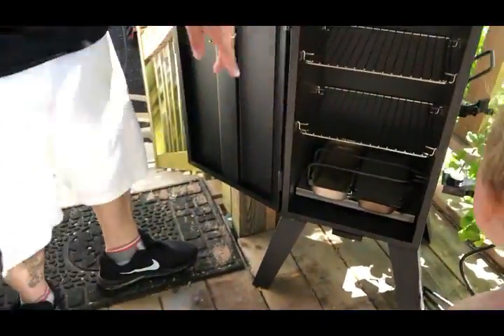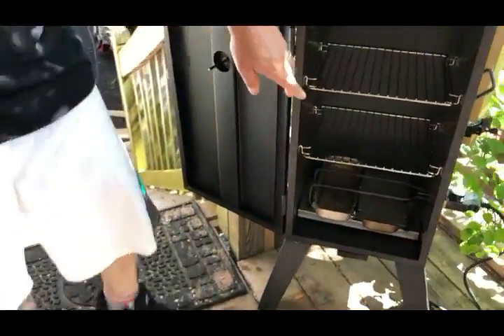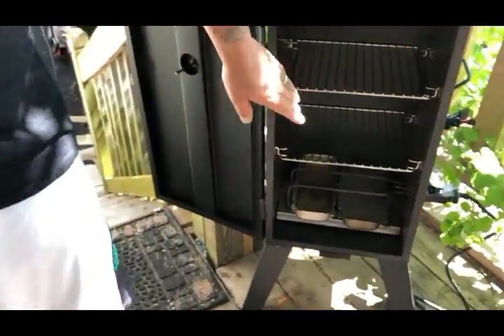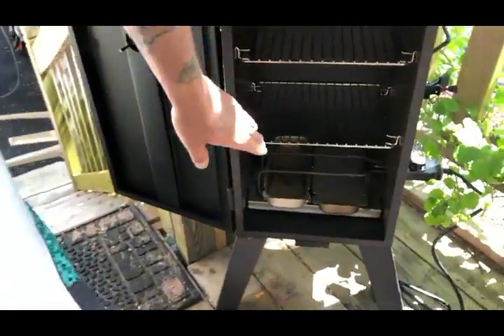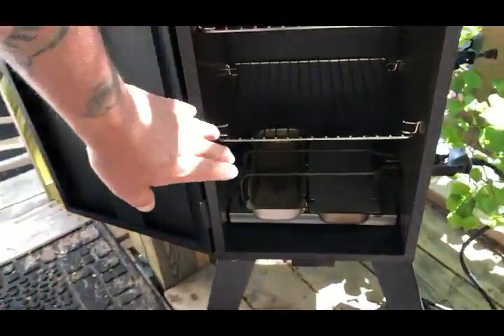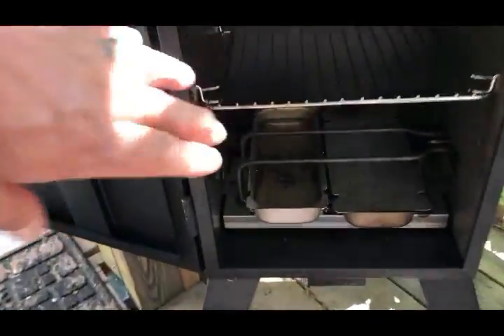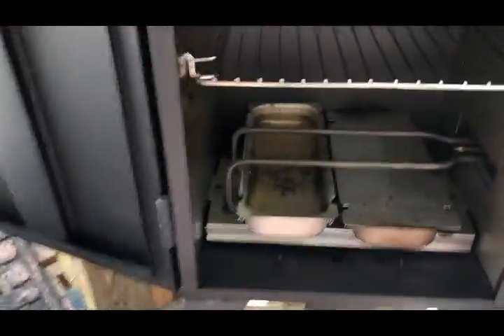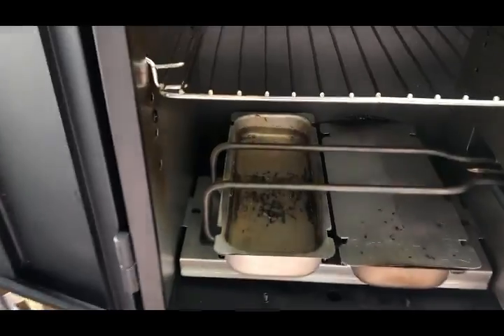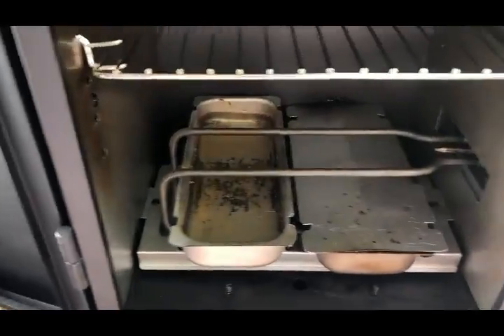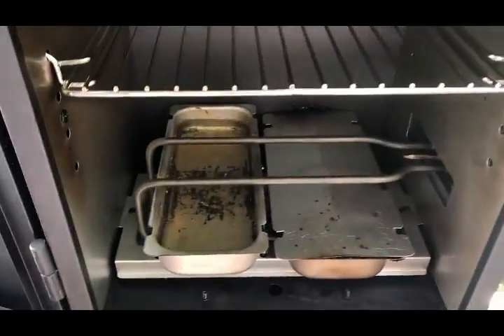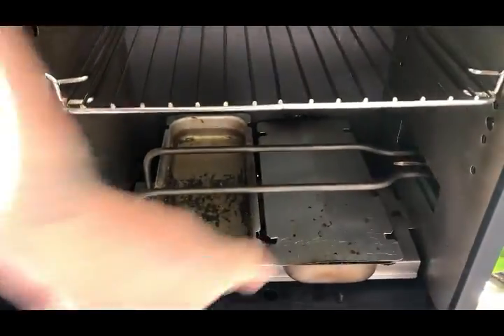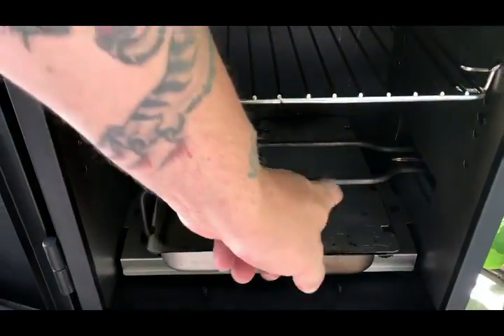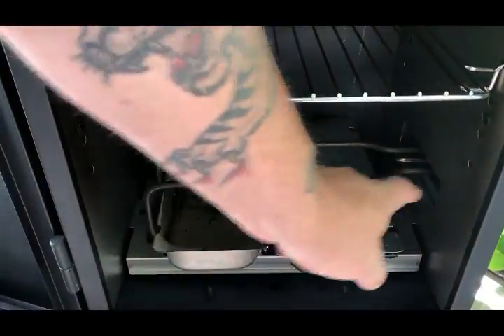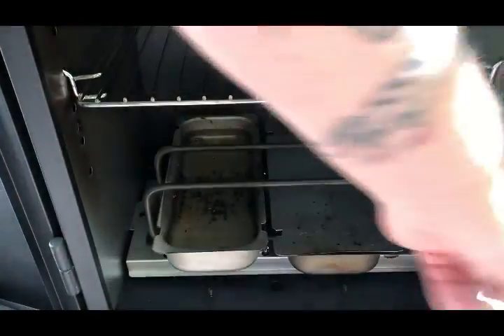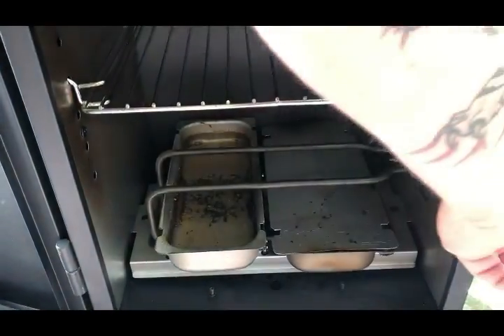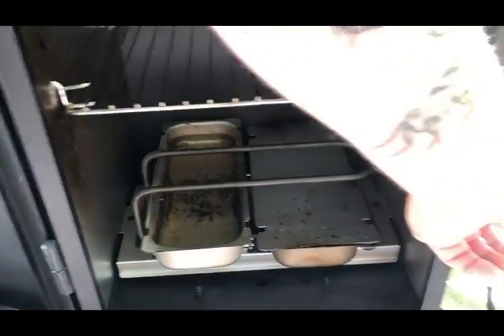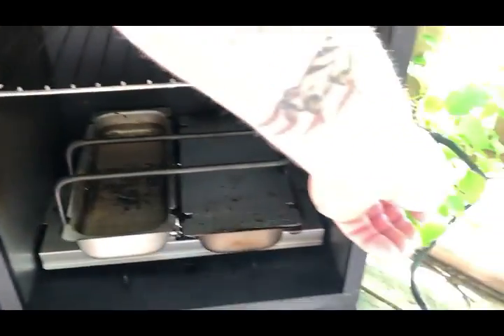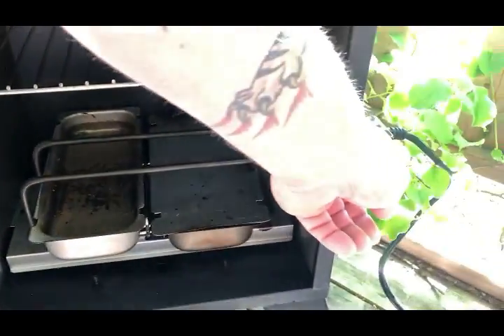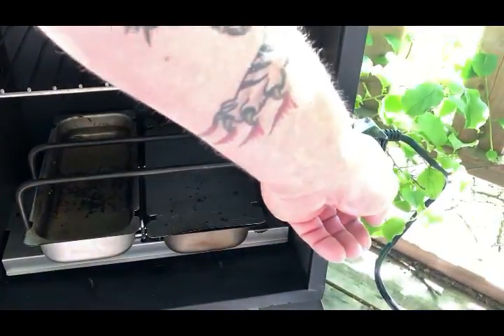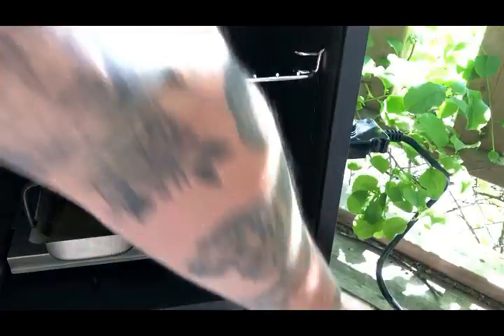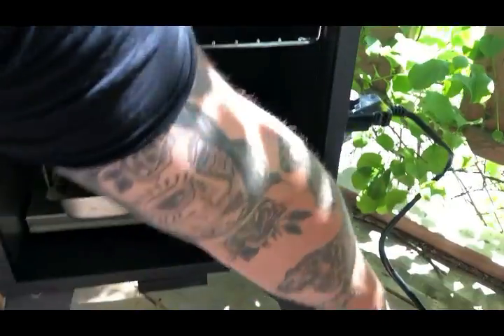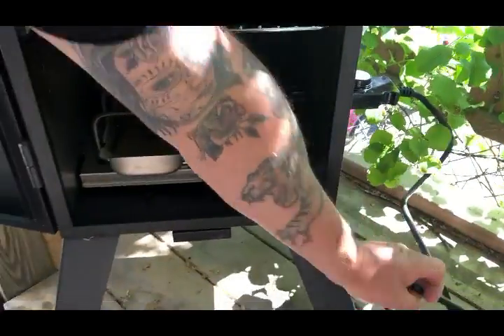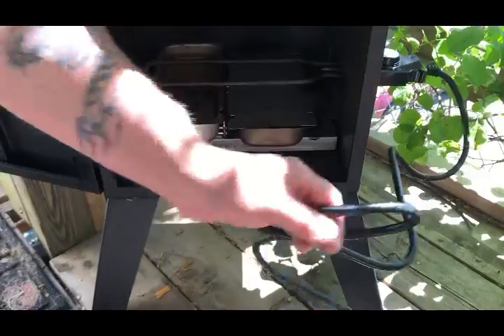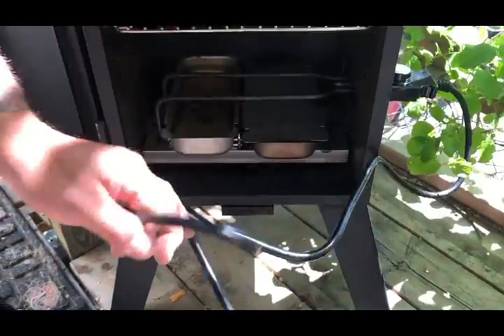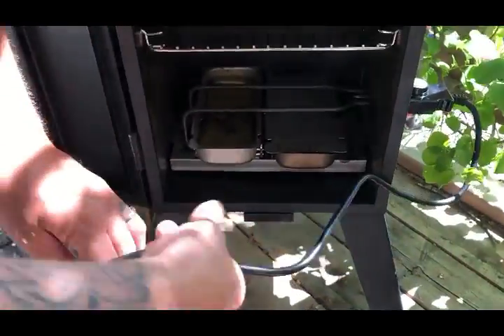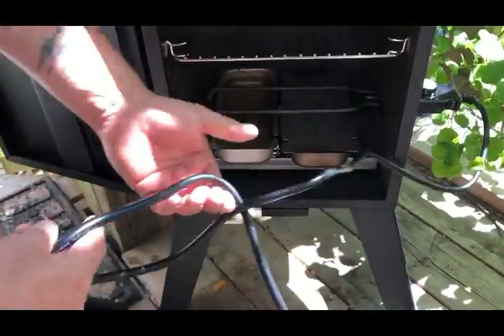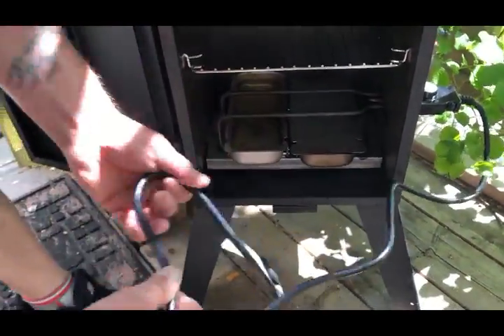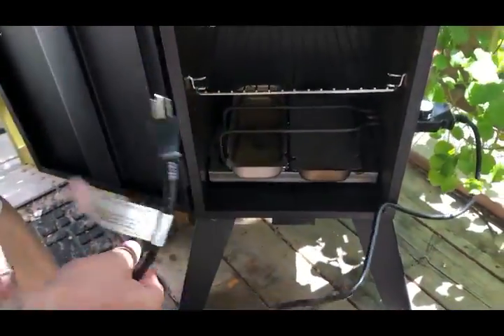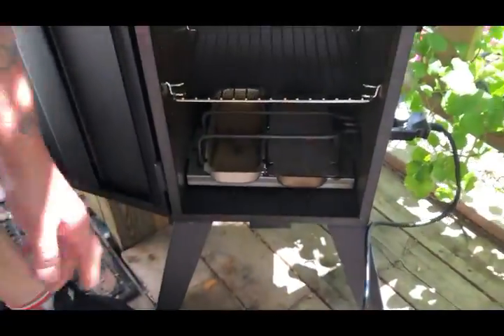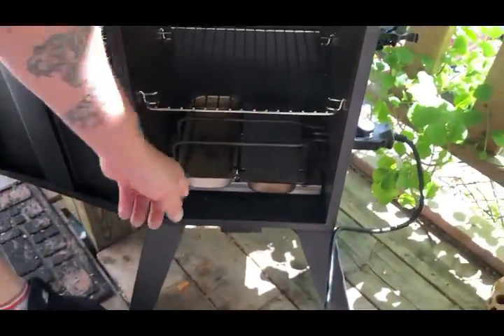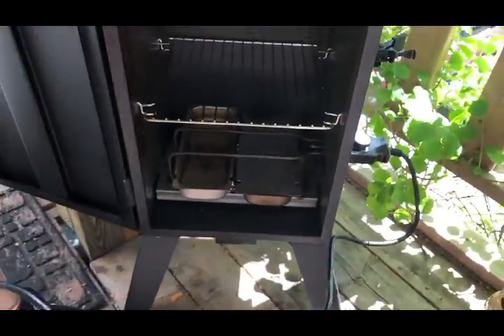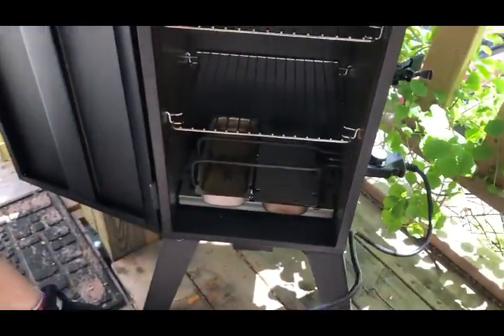It's going to be set up just like that. You got the wood chips on the right and then the water on the left.